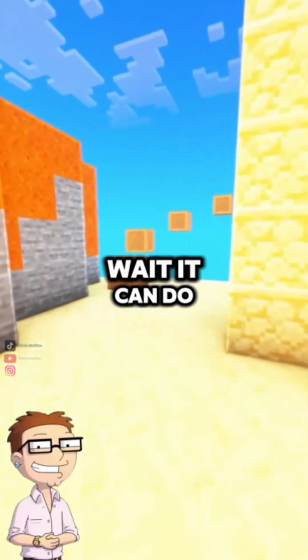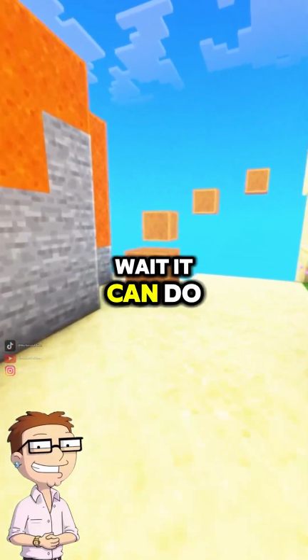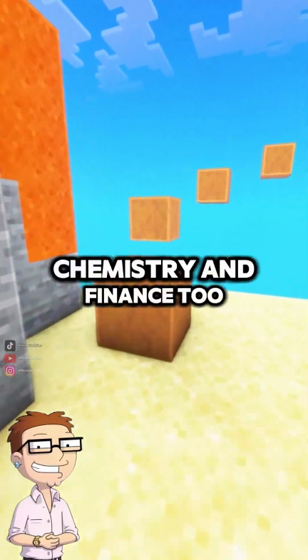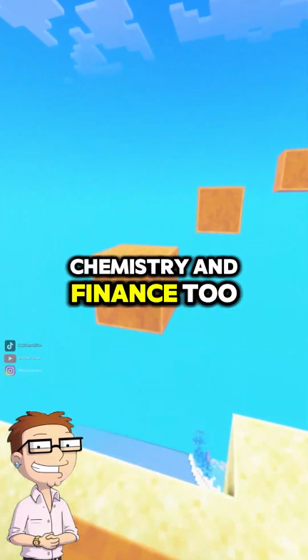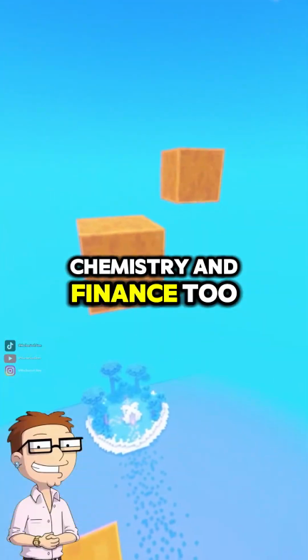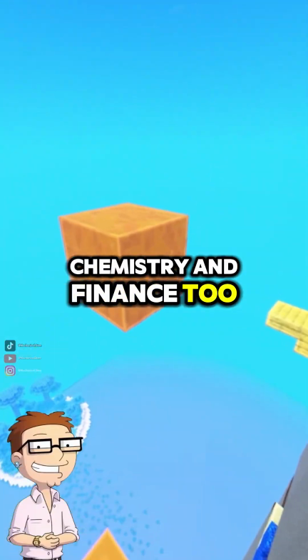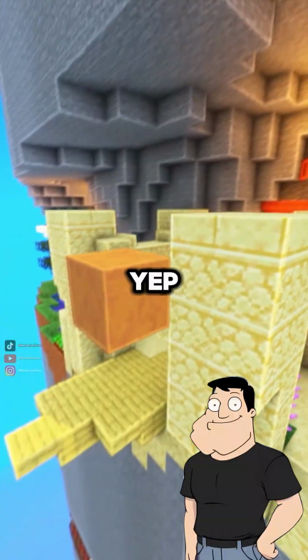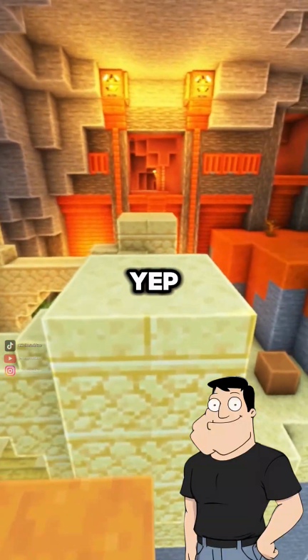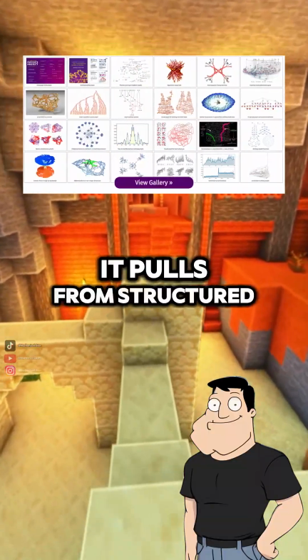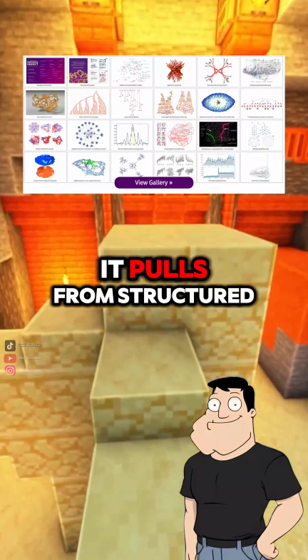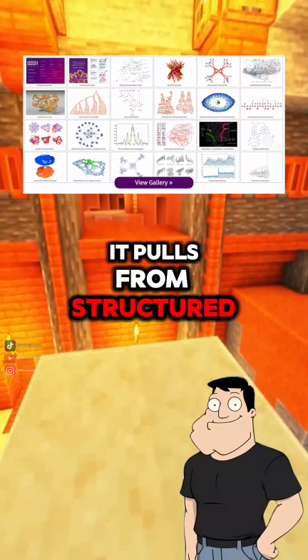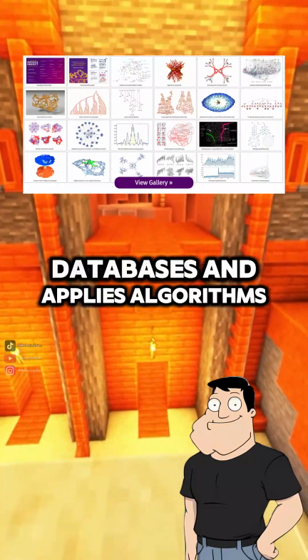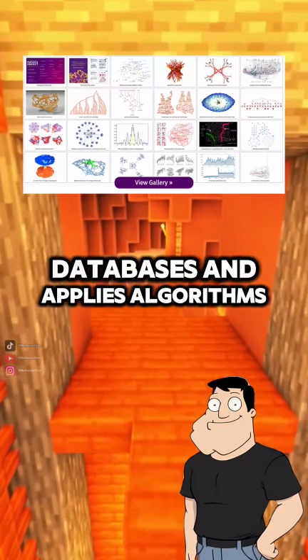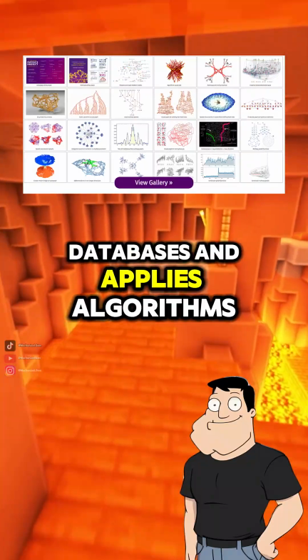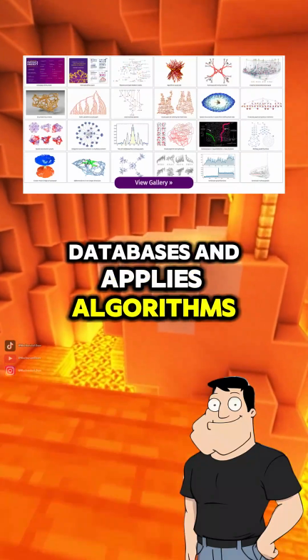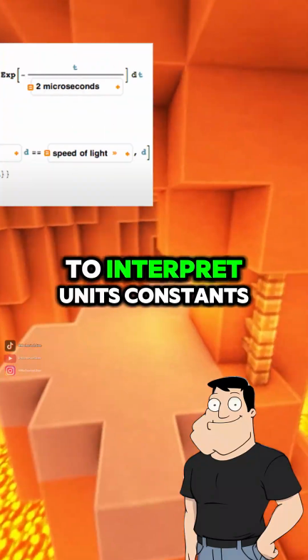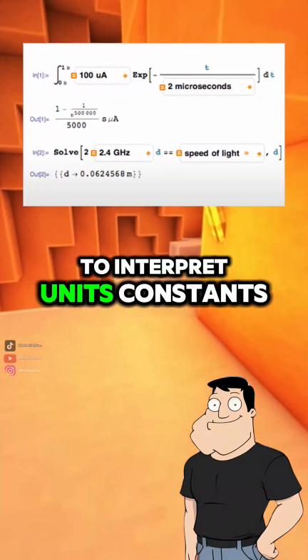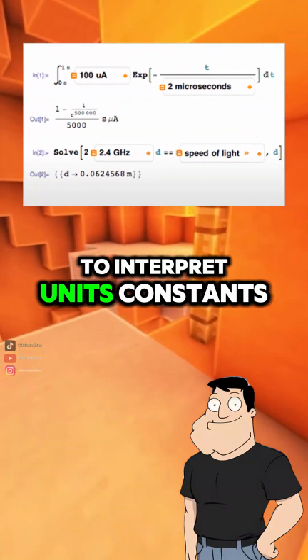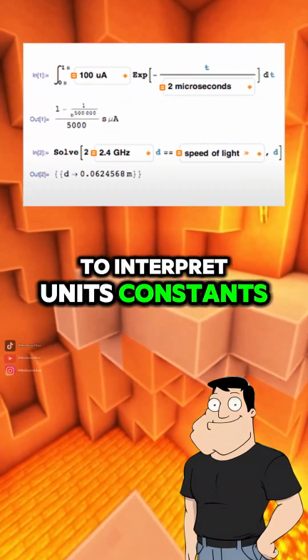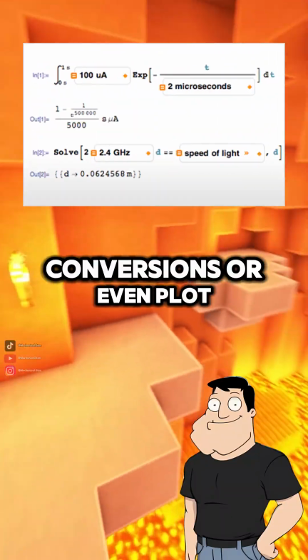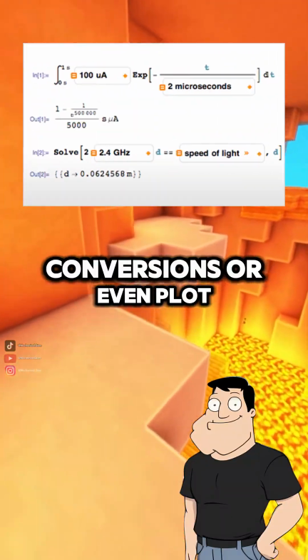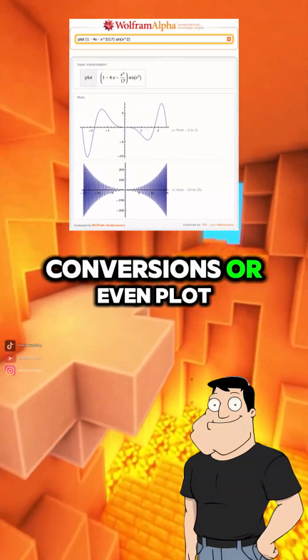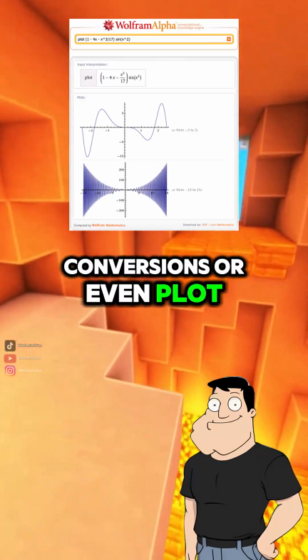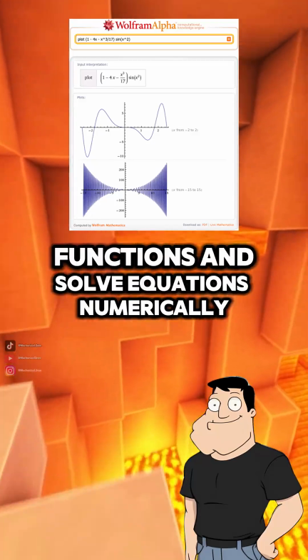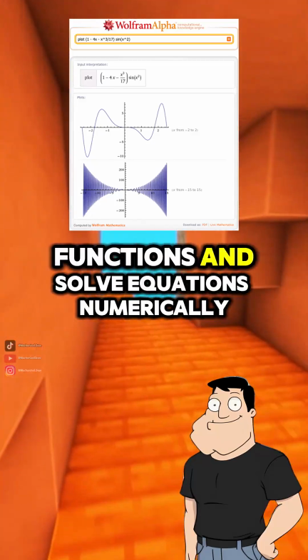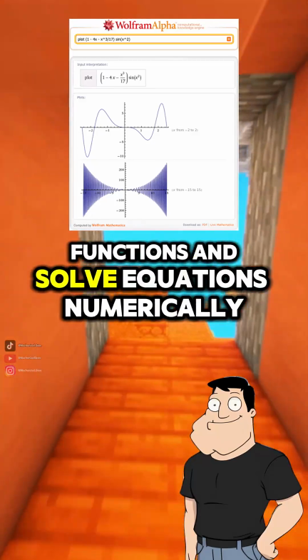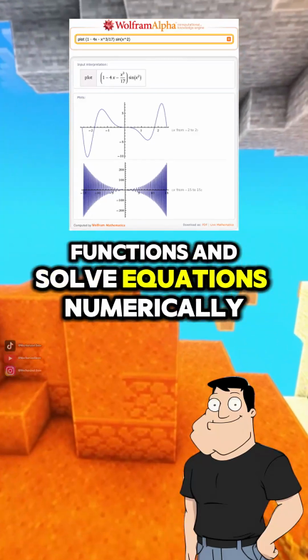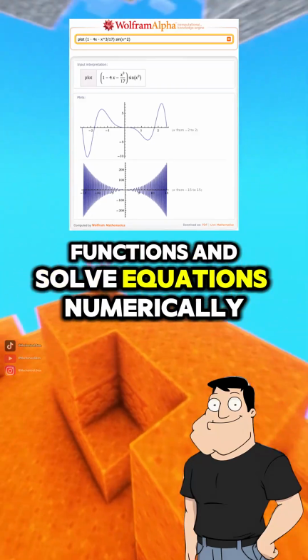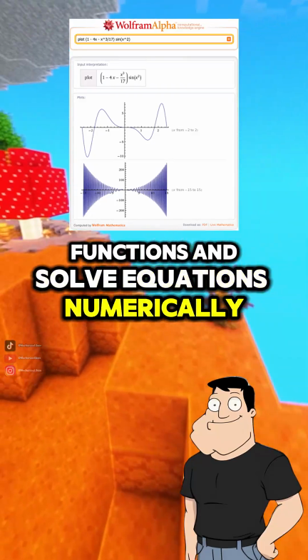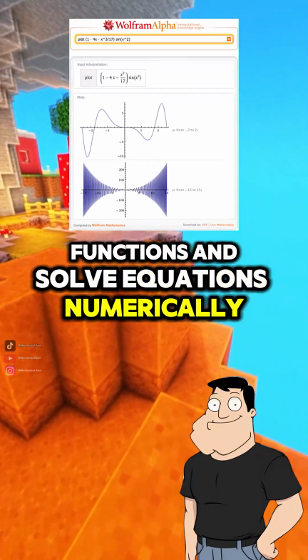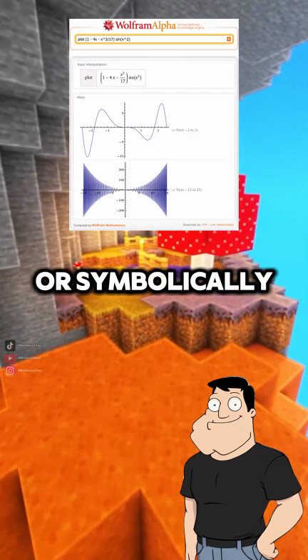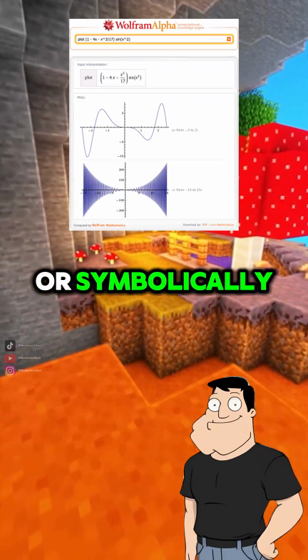Wait, it can do chemistry and finance too? Yep. It pulls from structured databases and applies algorithms to interpret units, constants, conversions, or even plot functions and solve equations, numerically or symbolically.